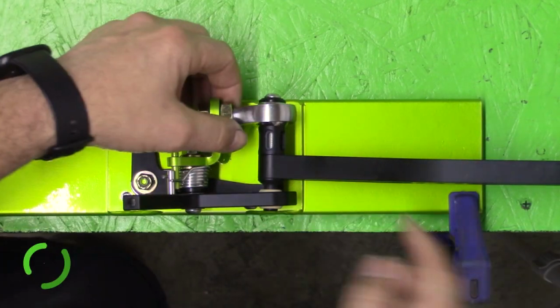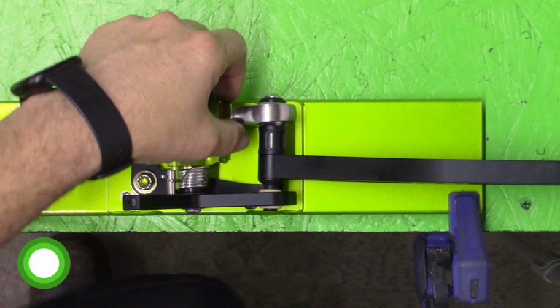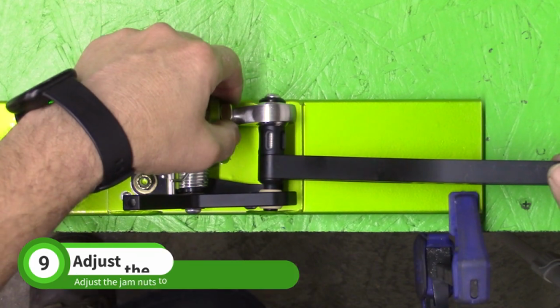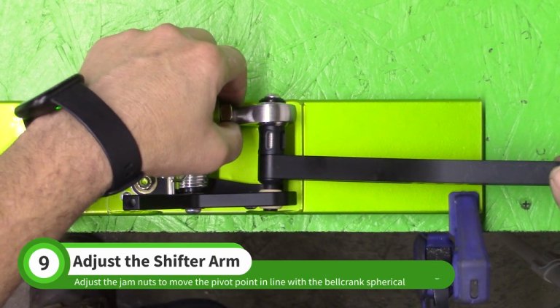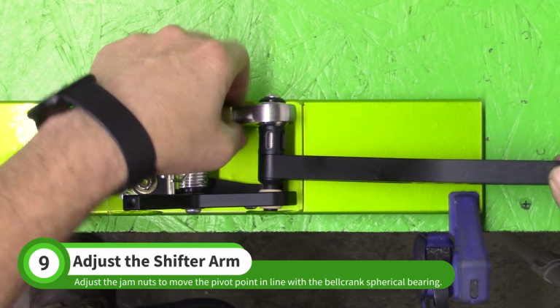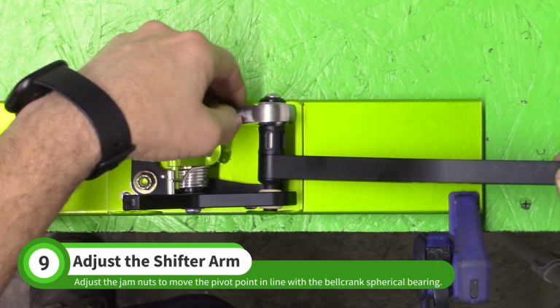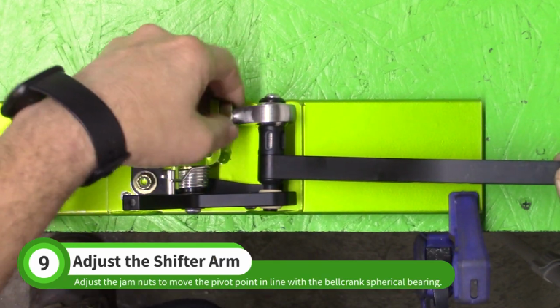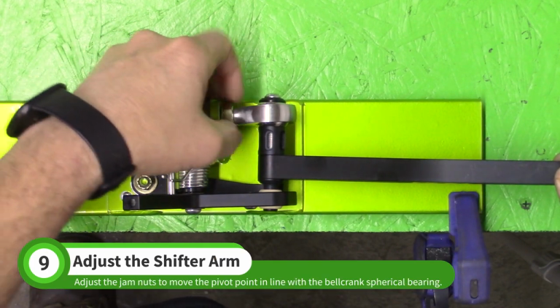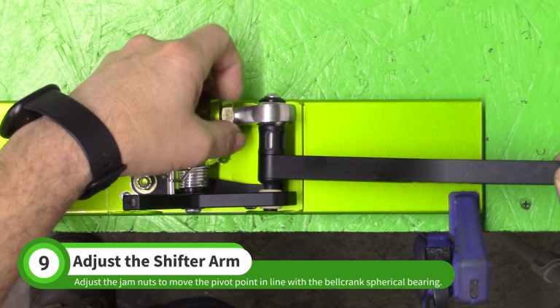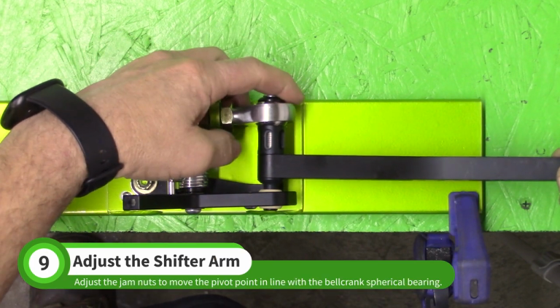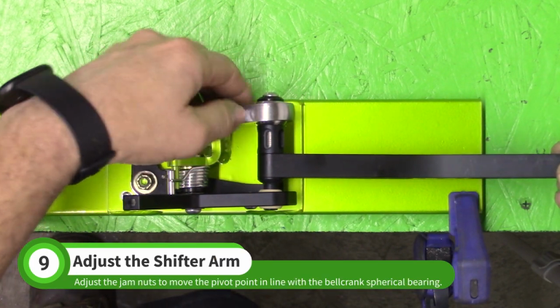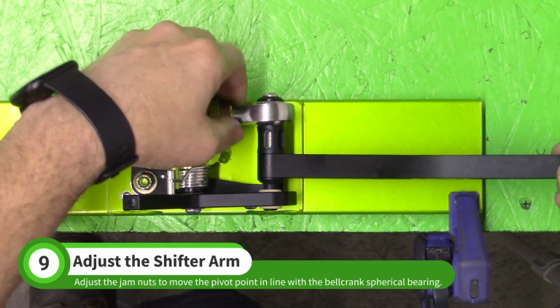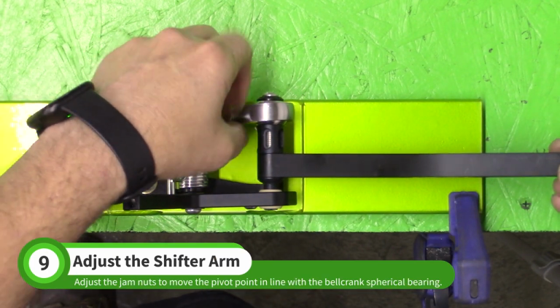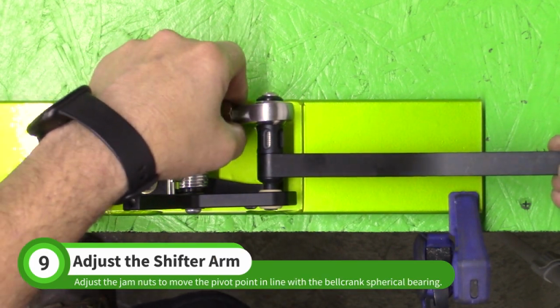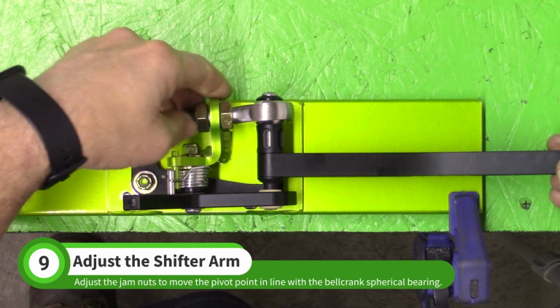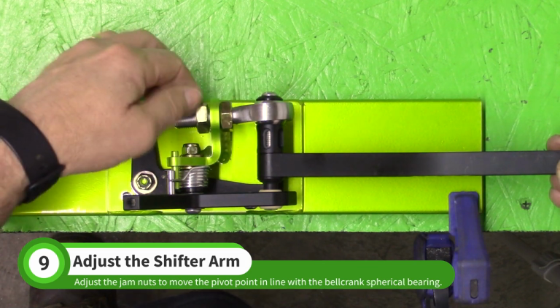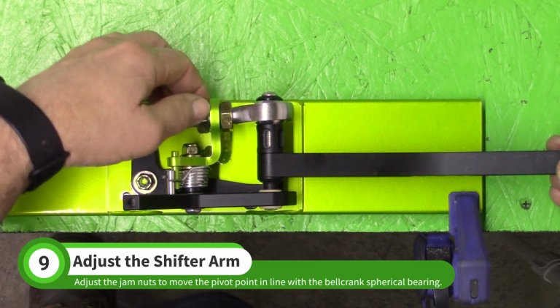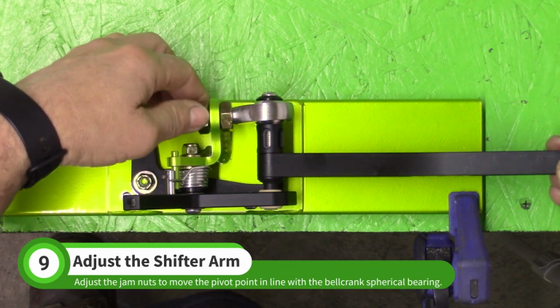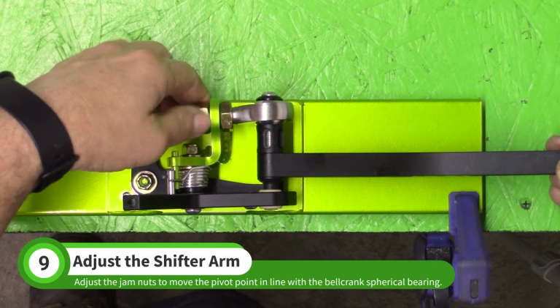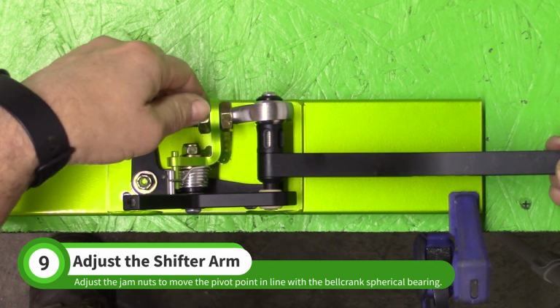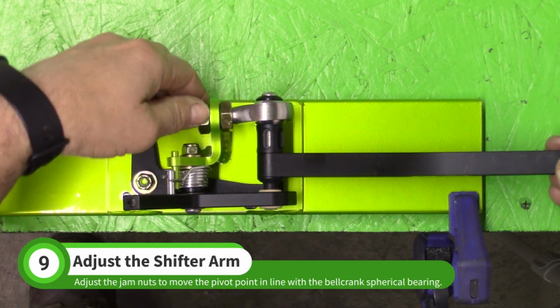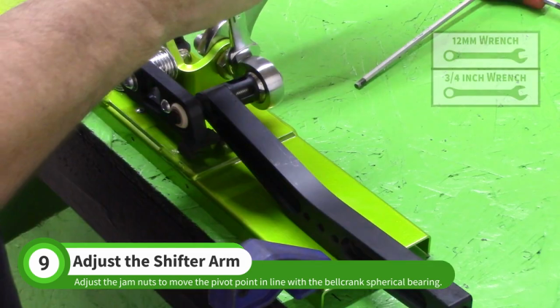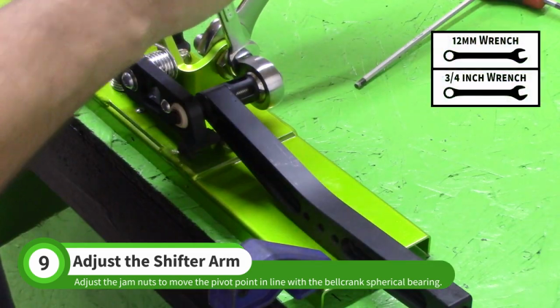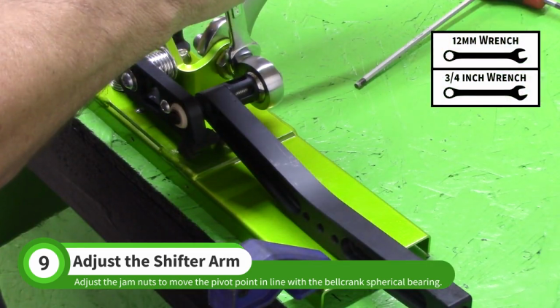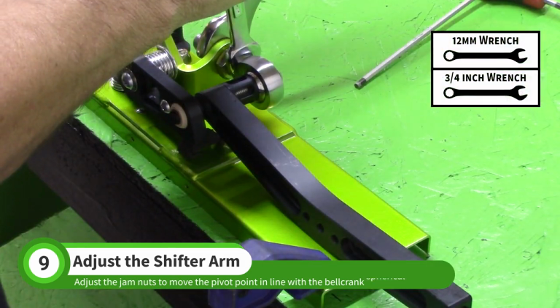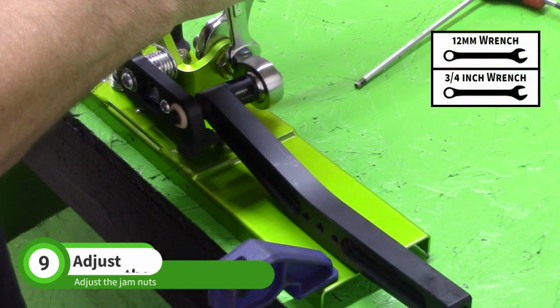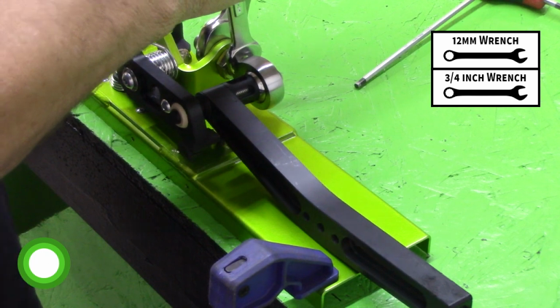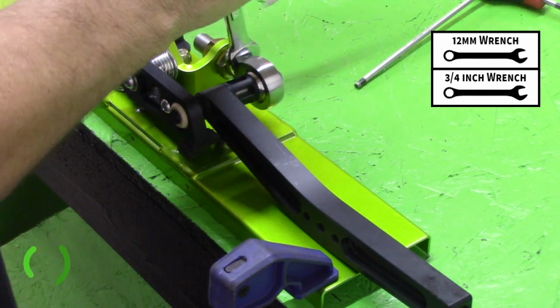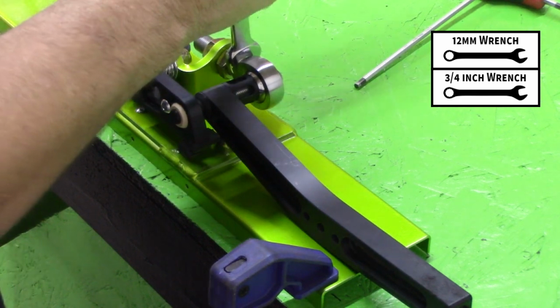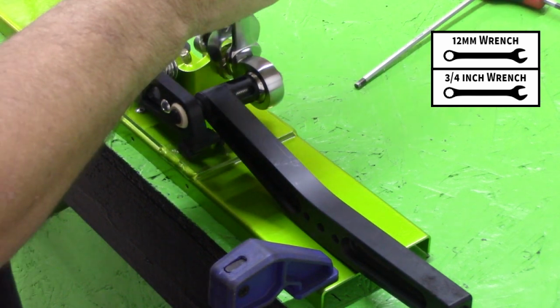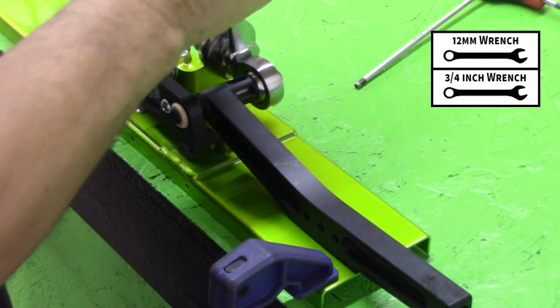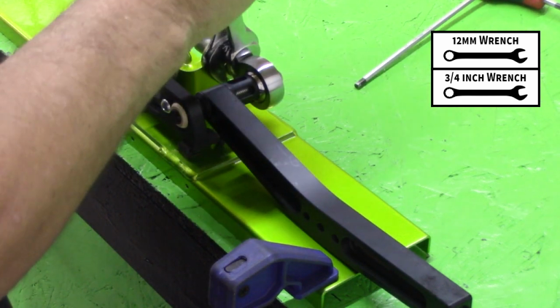Adjust the jam nuts on the rod end until it is in line with the bell crank. Use a 12 millimeter wrench to hold the rod end in place while tightening the jam nuts with a 3/4 inch wrench.